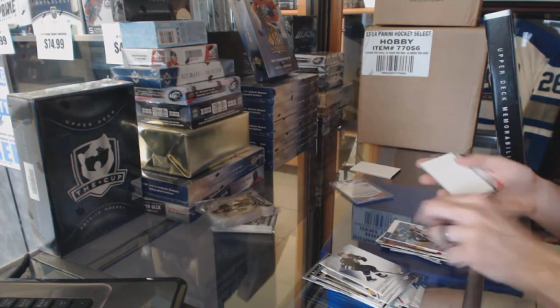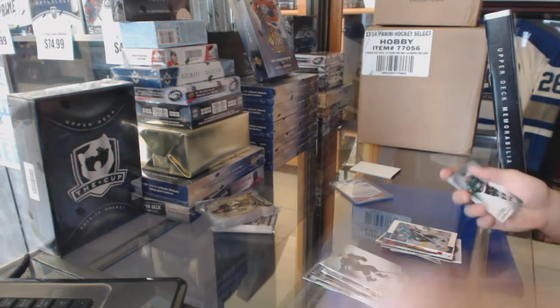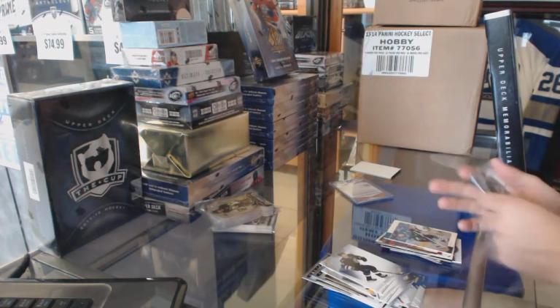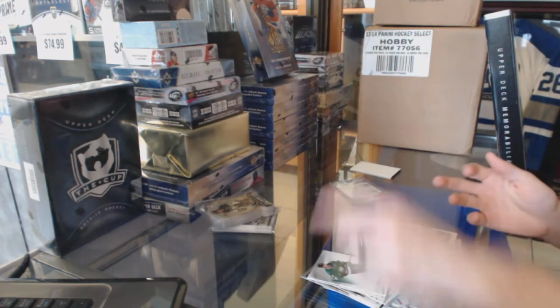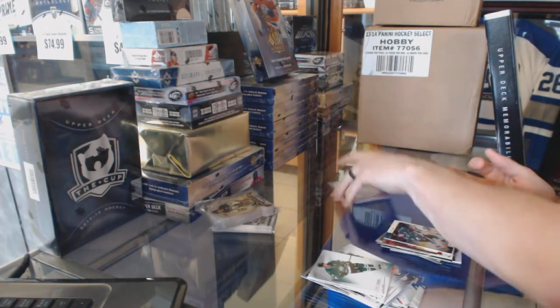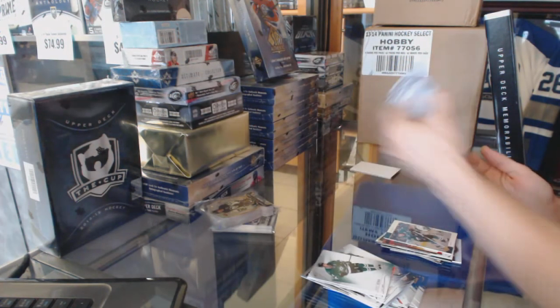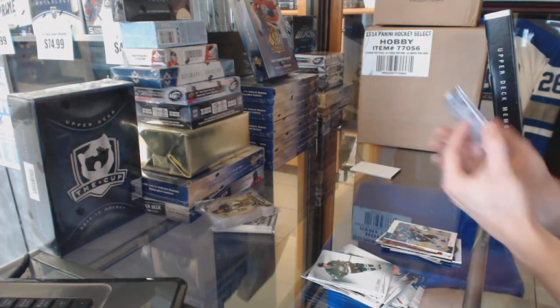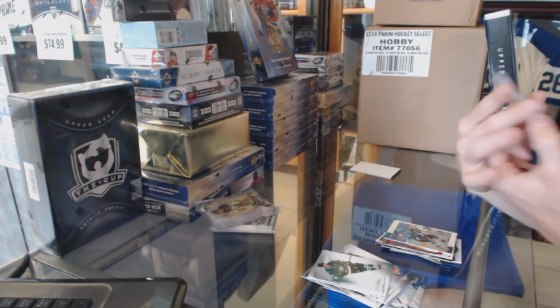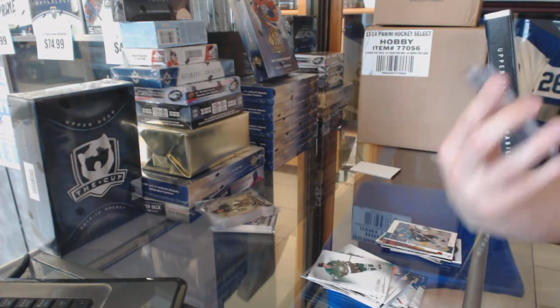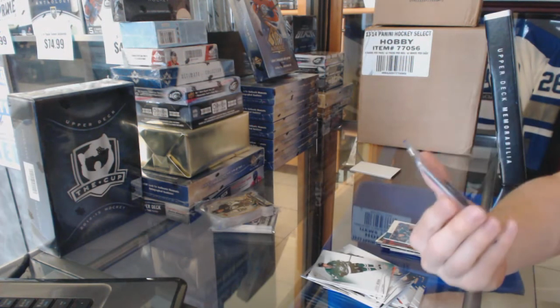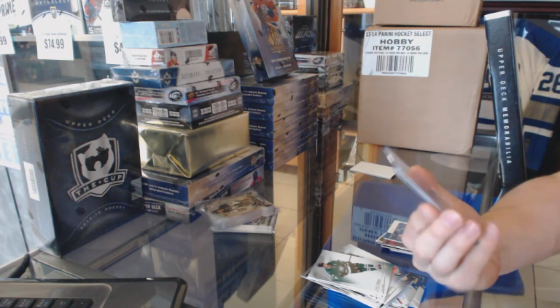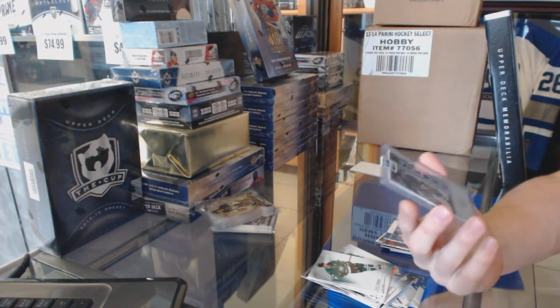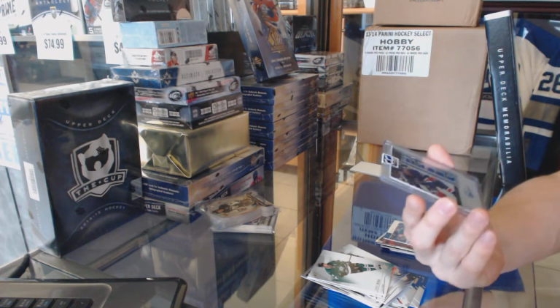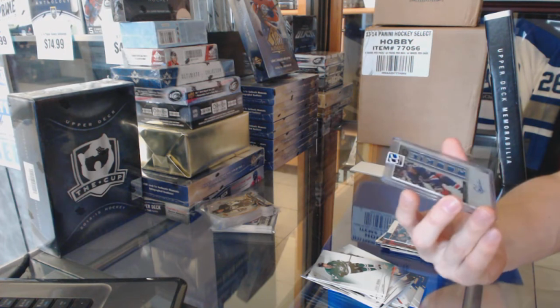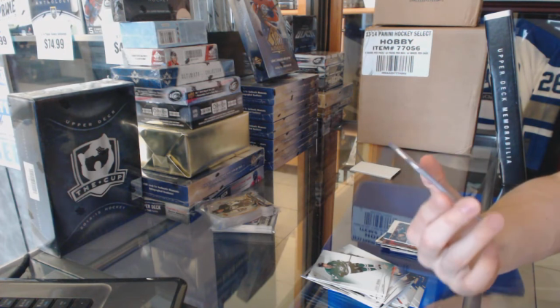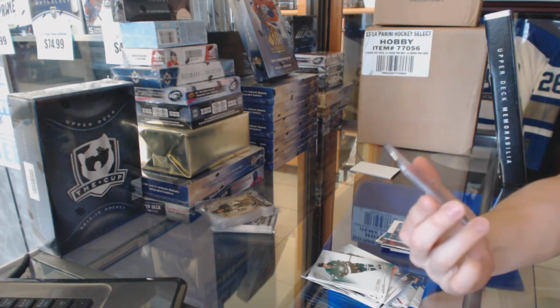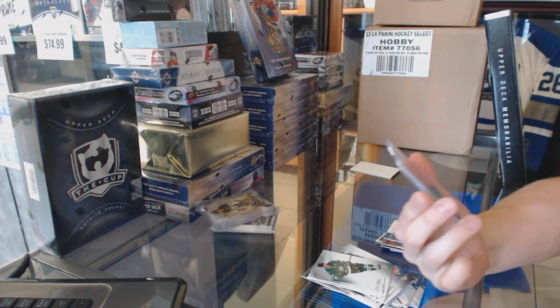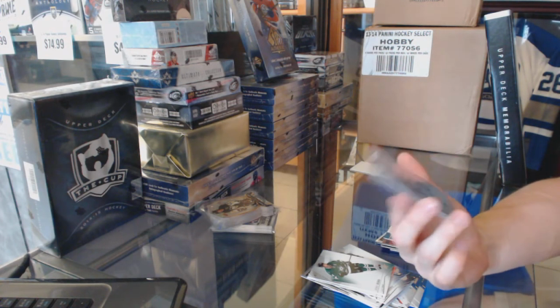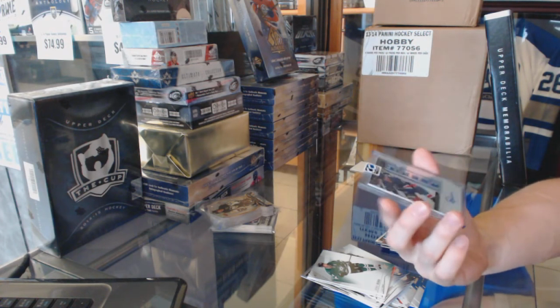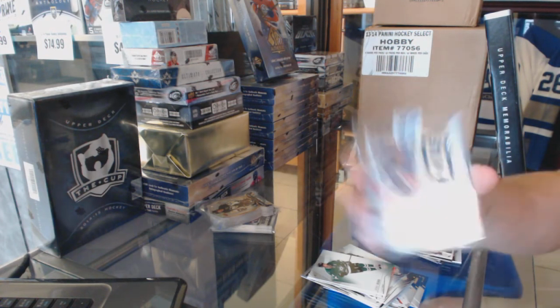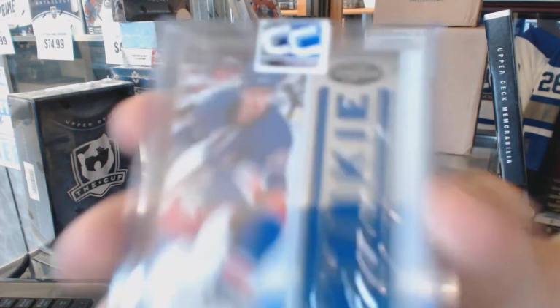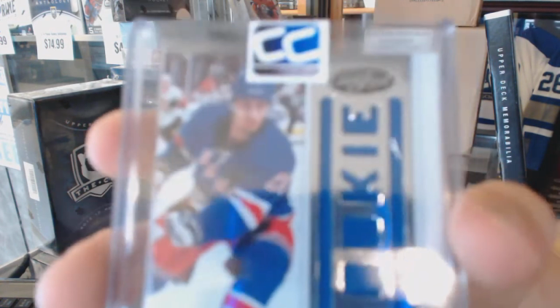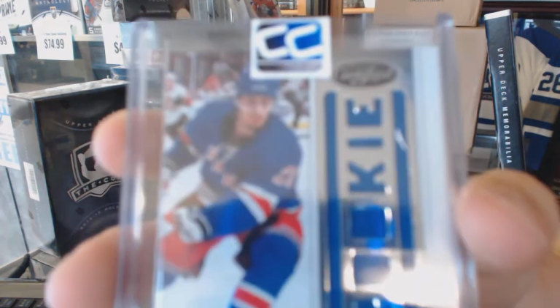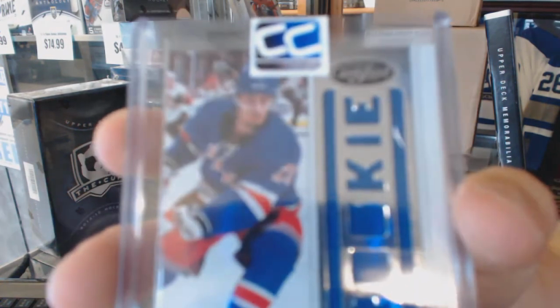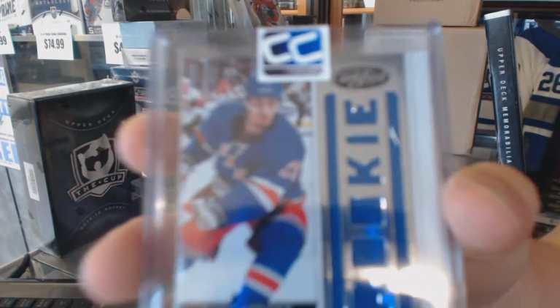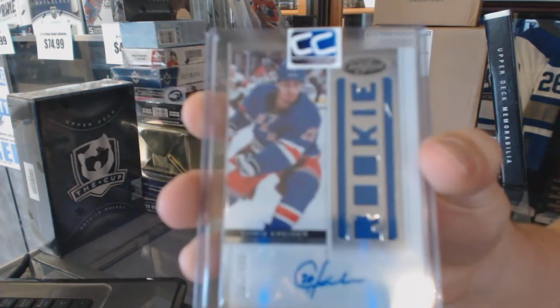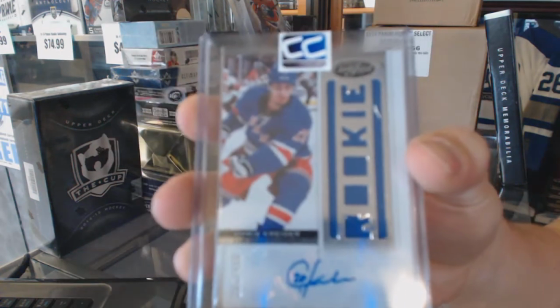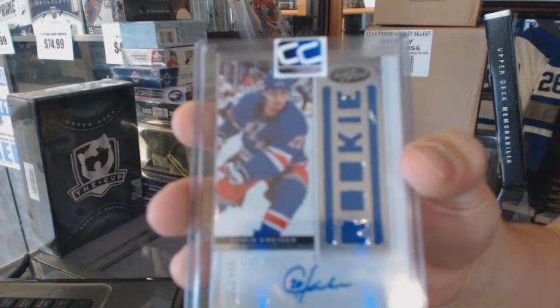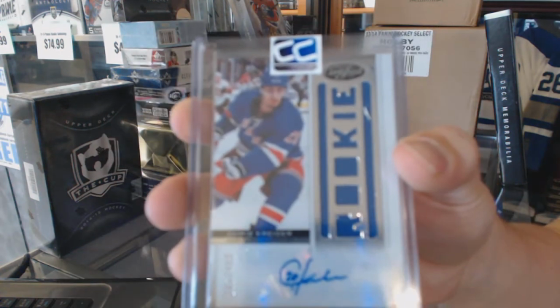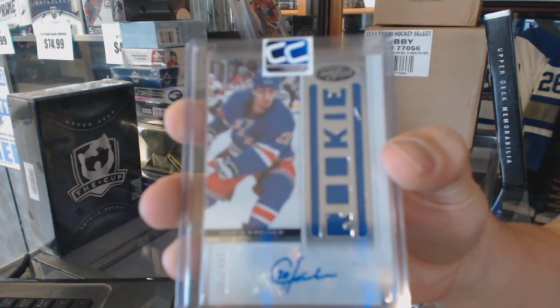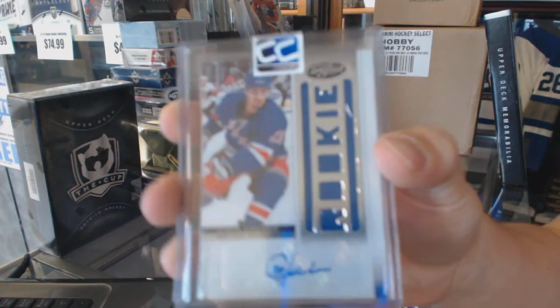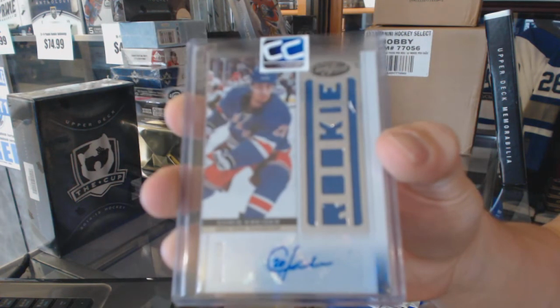Your hit is a 12-13 Certified Freshman Fabric Signatures — rookie jersey auto, number 2 of 499, Chris Kreider.